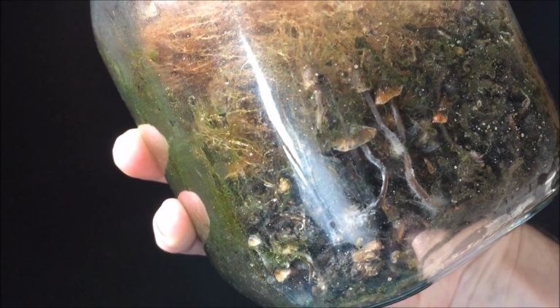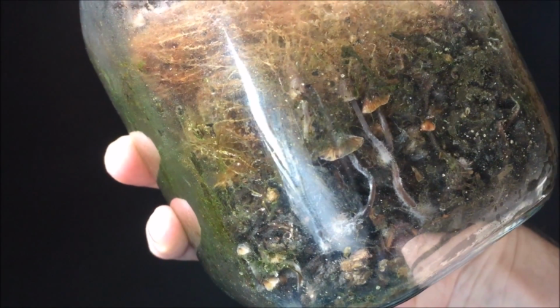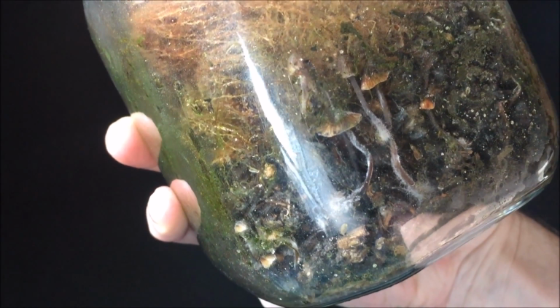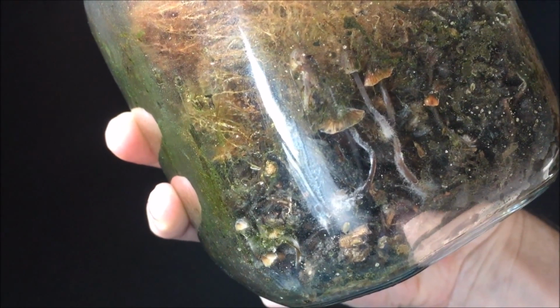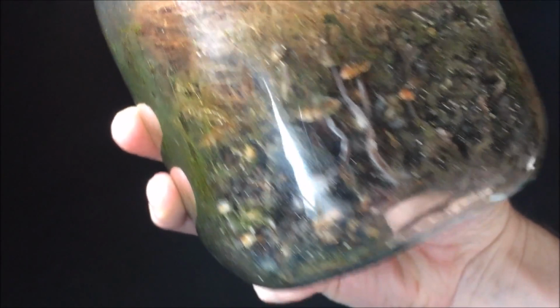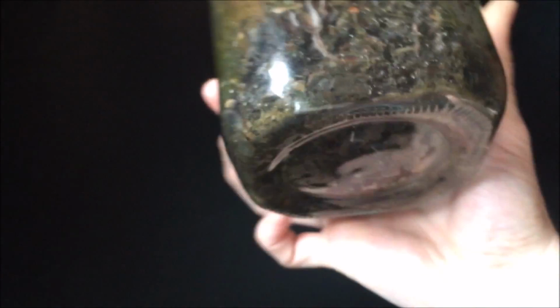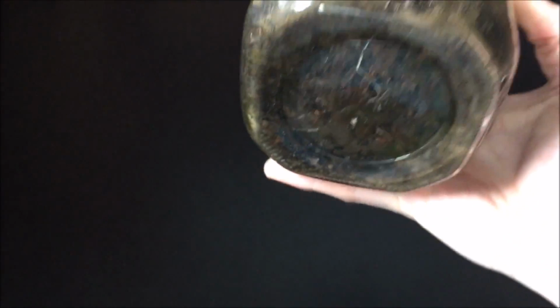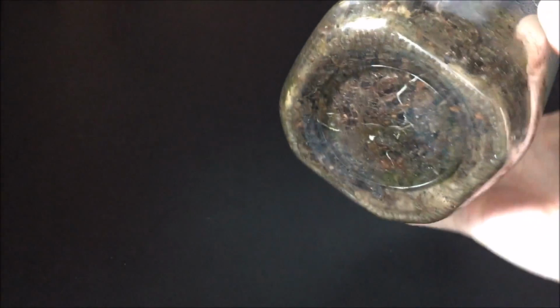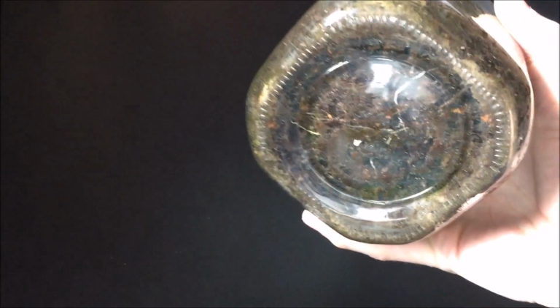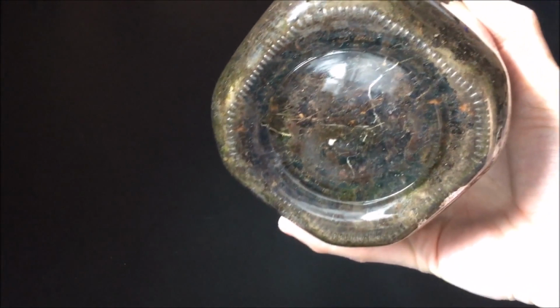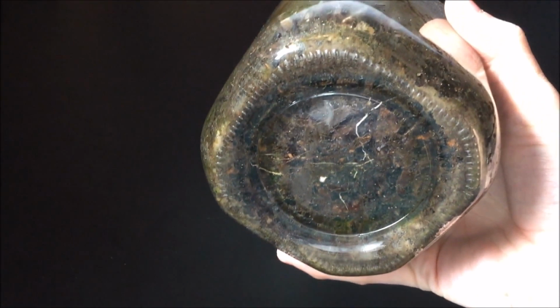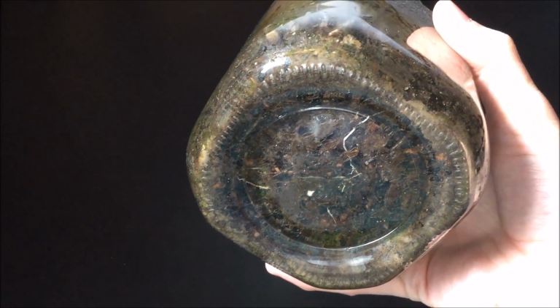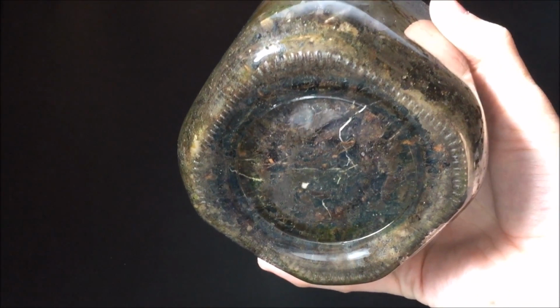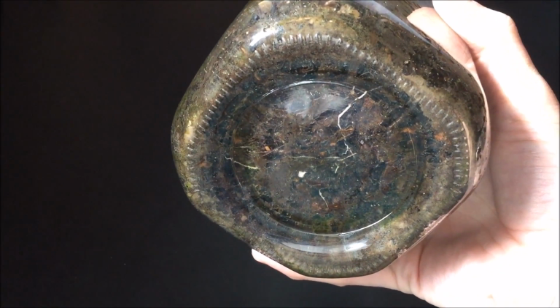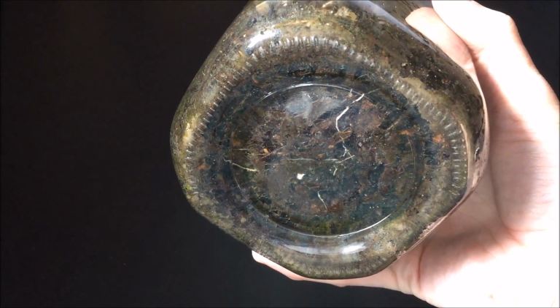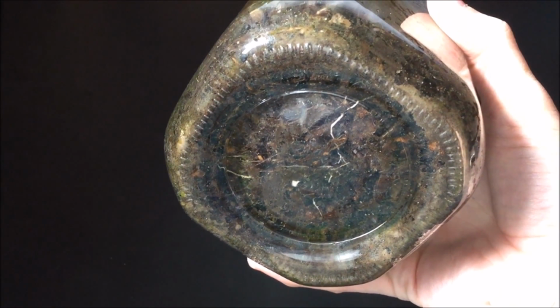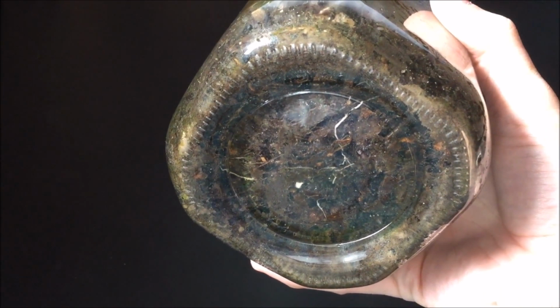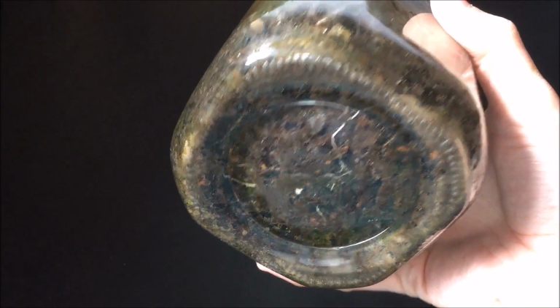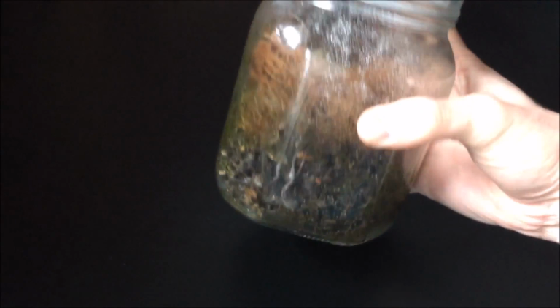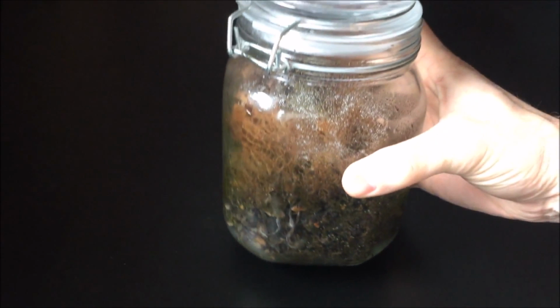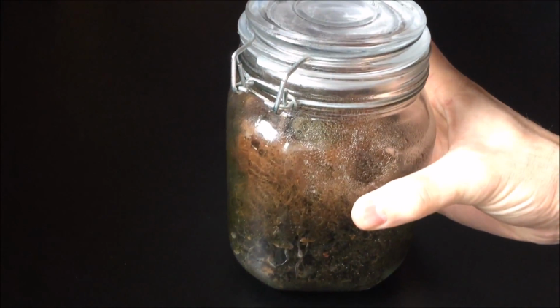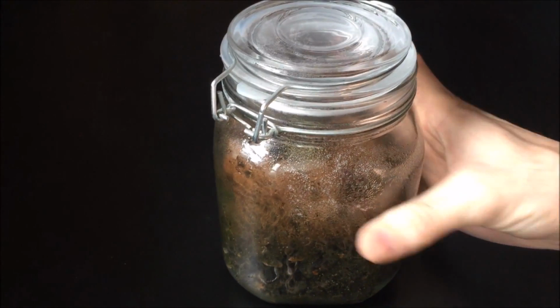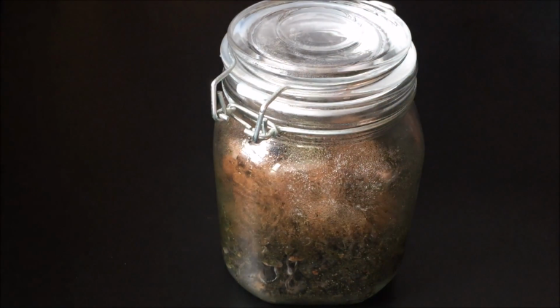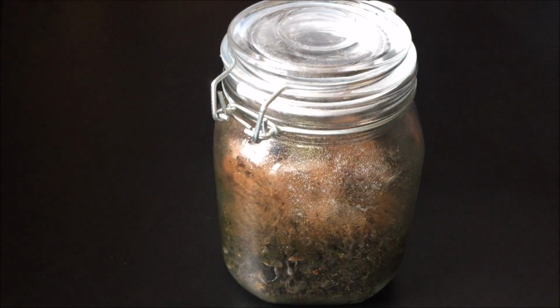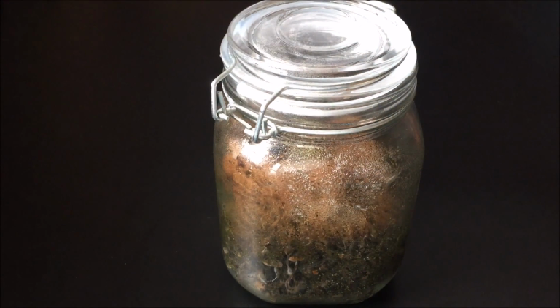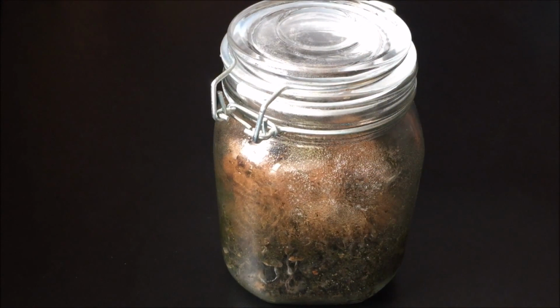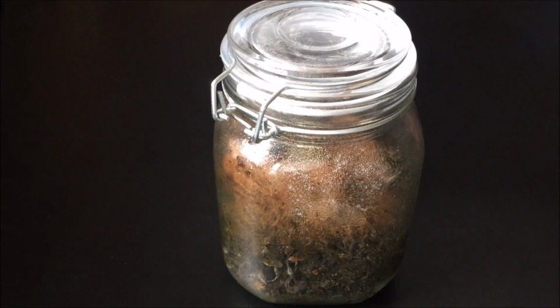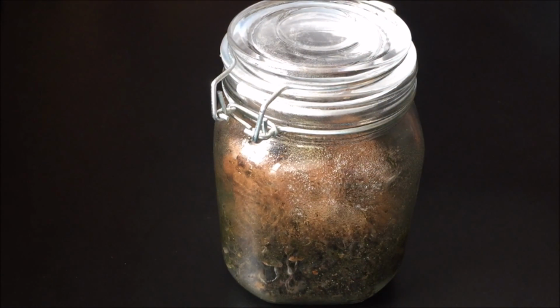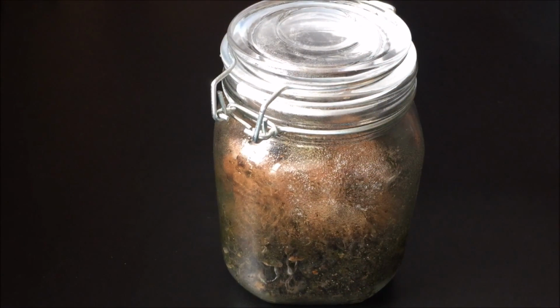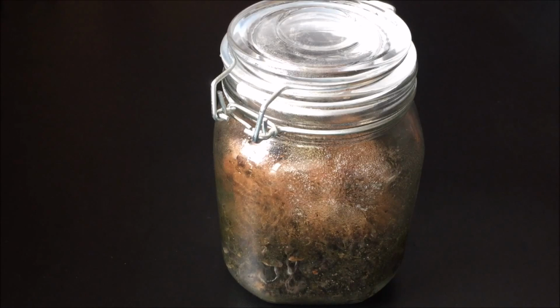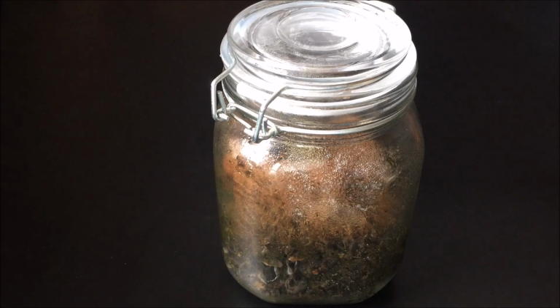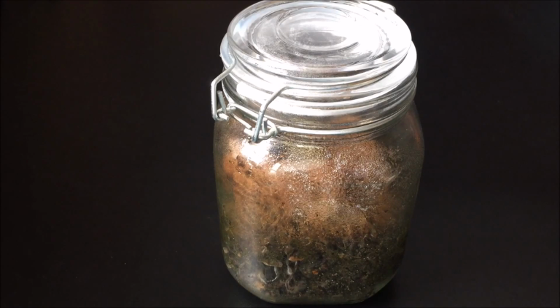Here I'm showing an old terrarium I had that I'm going to use the container from. I decided to collect everything from a local stream. As a warning, if you live in or near a city, make sure you look up the water source you're collecting from because it might be polluted.